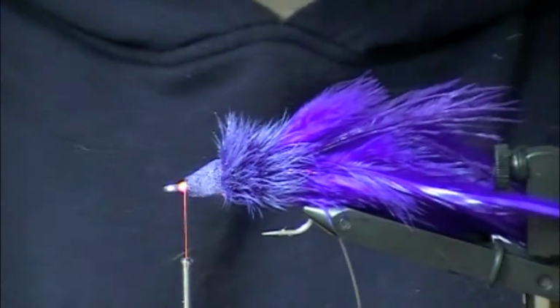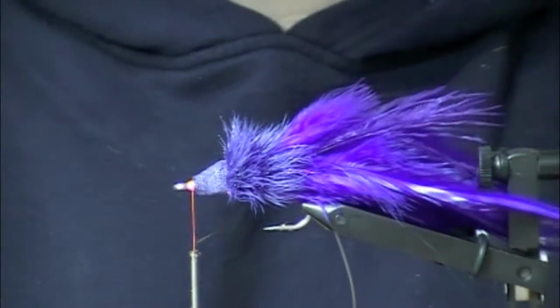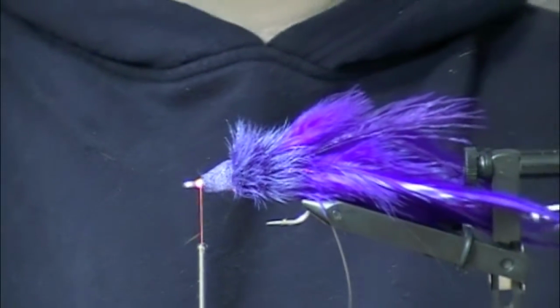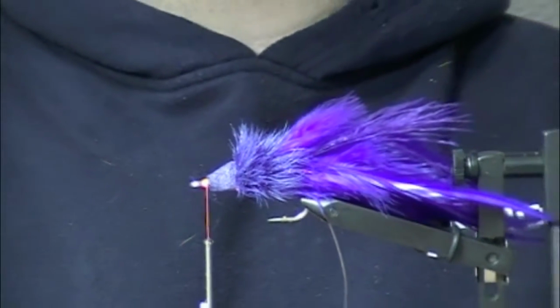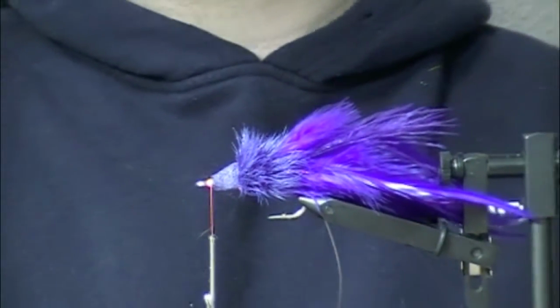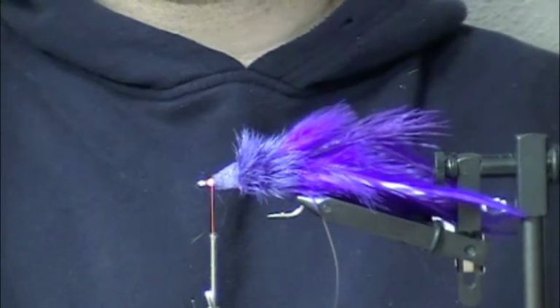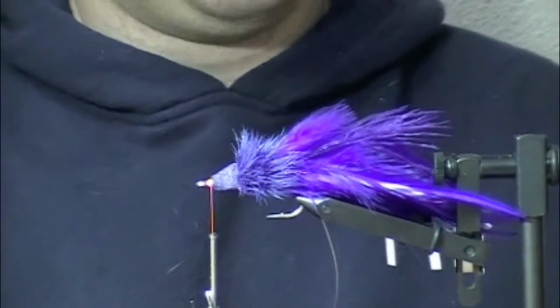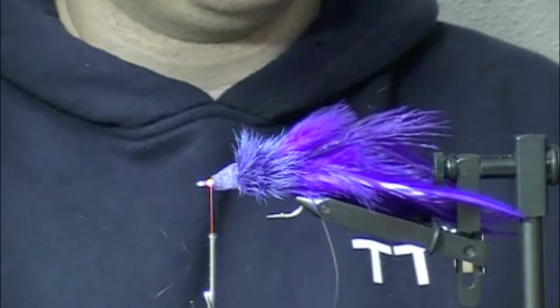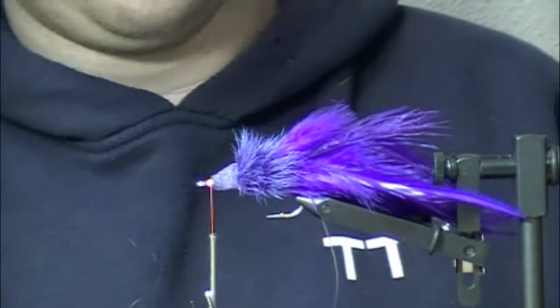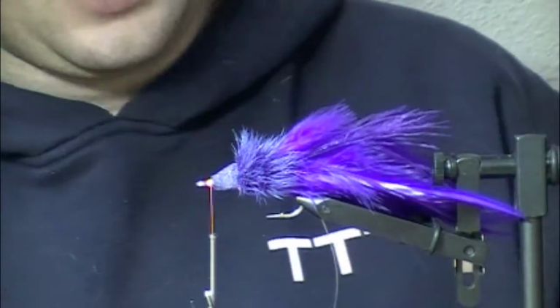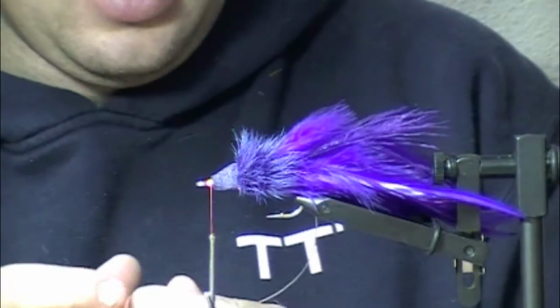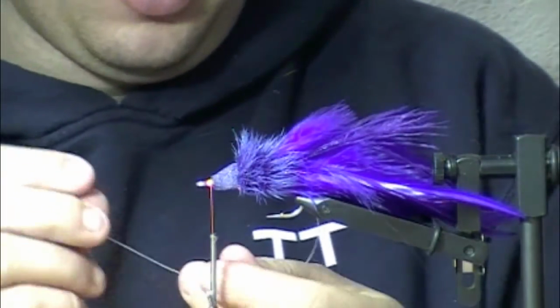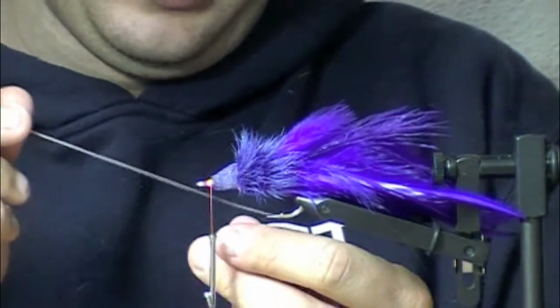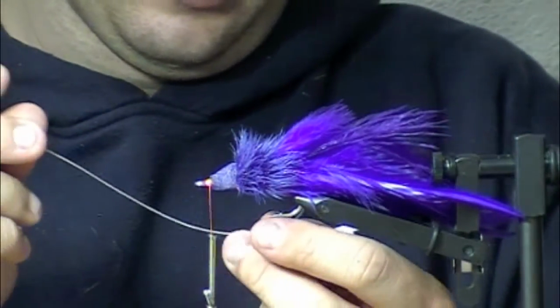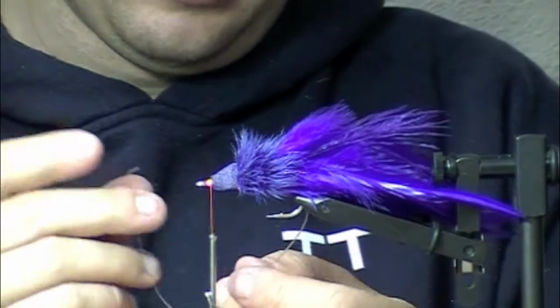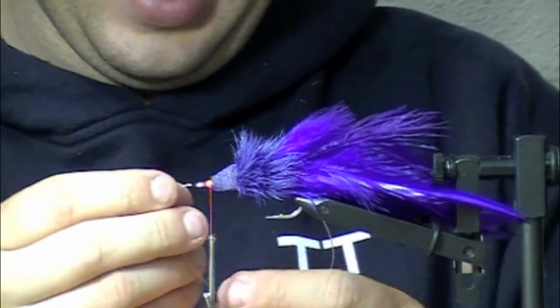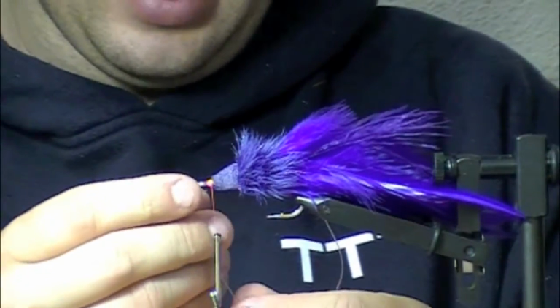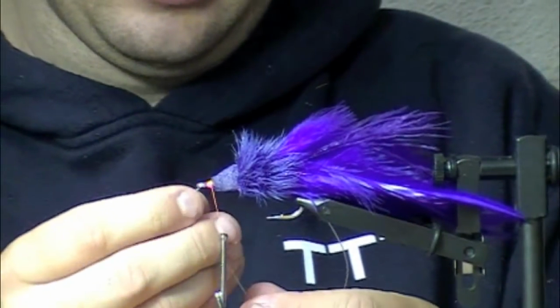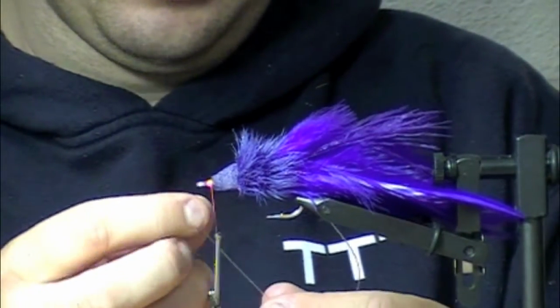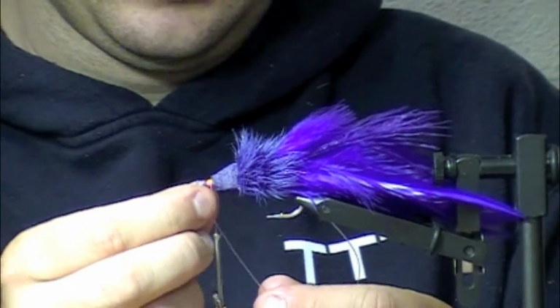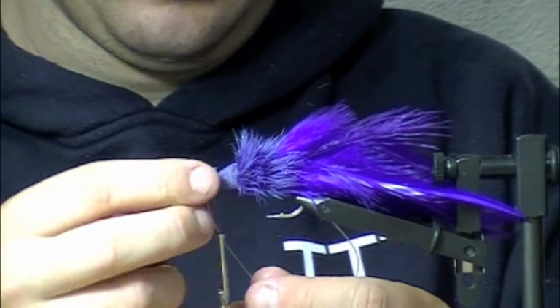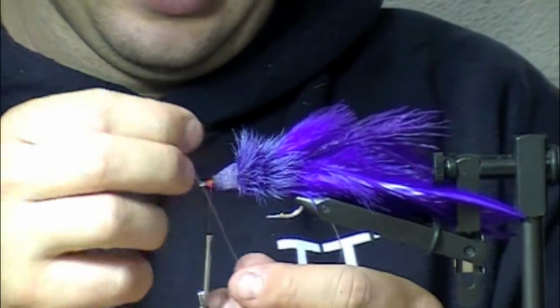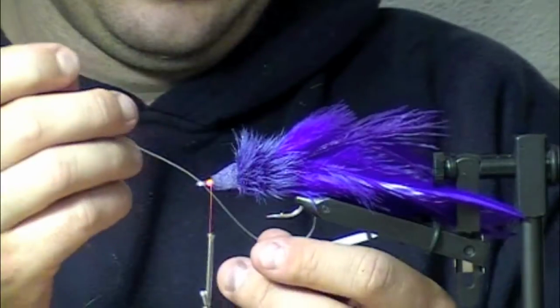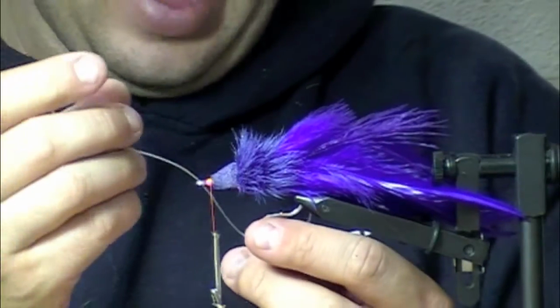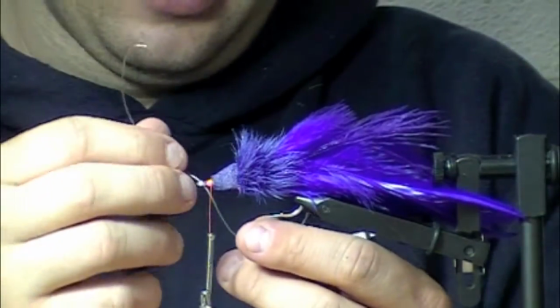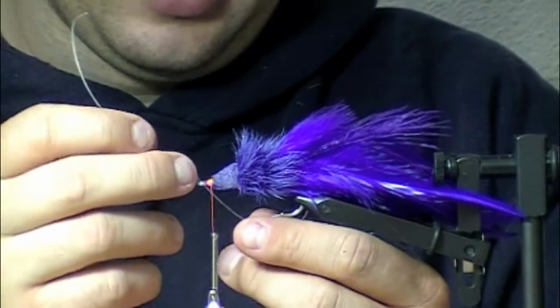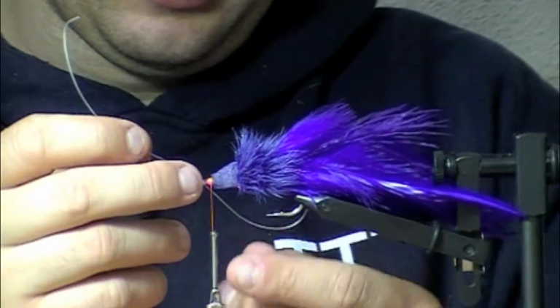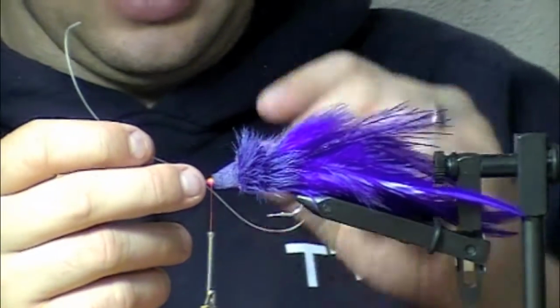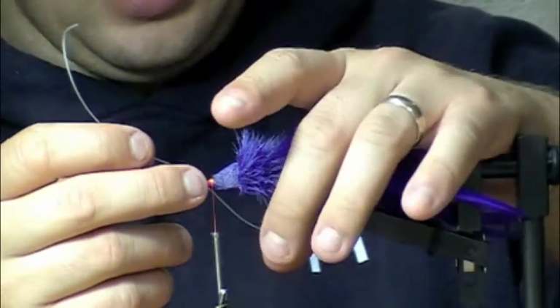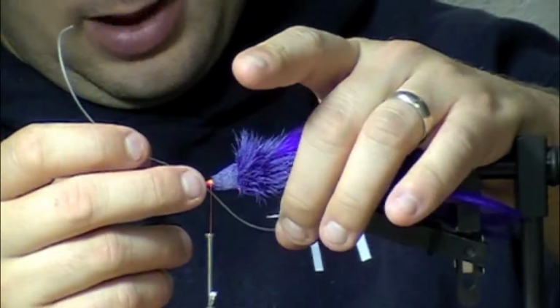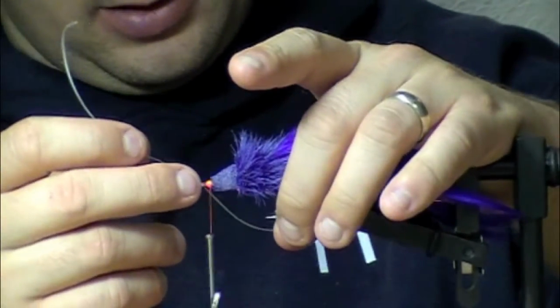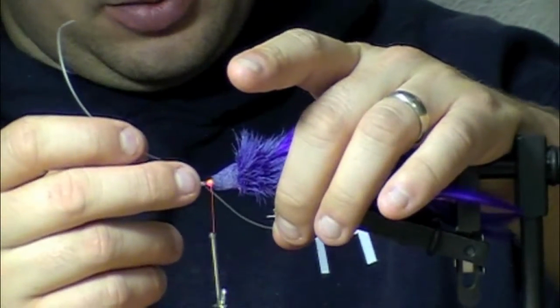Now I'm going to reattach the weed guard and wrap this sucker up. I pulled my weed guard around the backside and stick it through the eye. You don't have to do it this way — there are other ways. I want to have just a little bit of play.